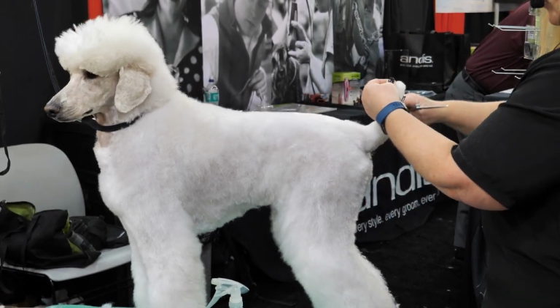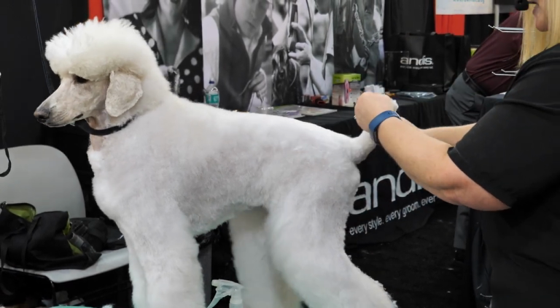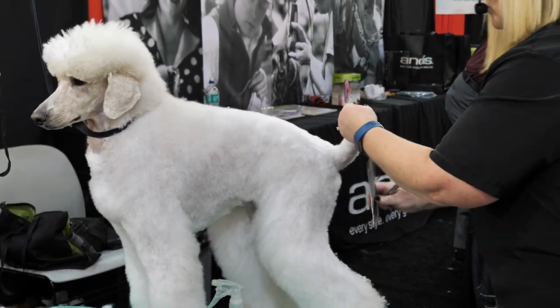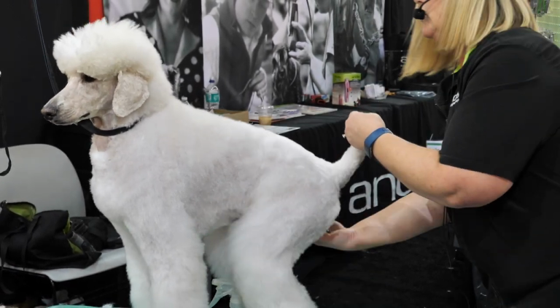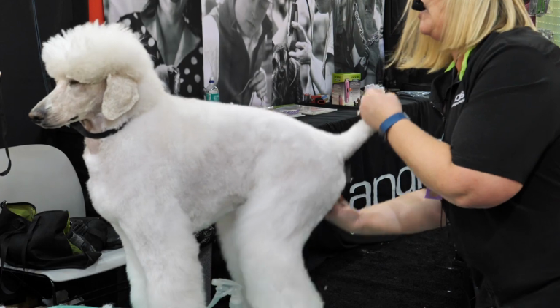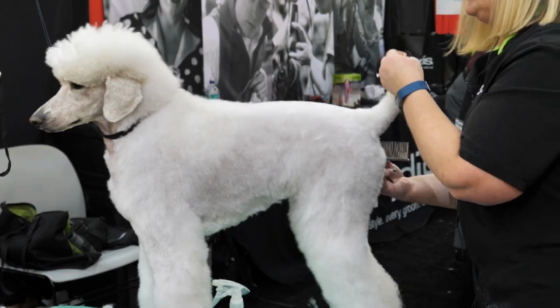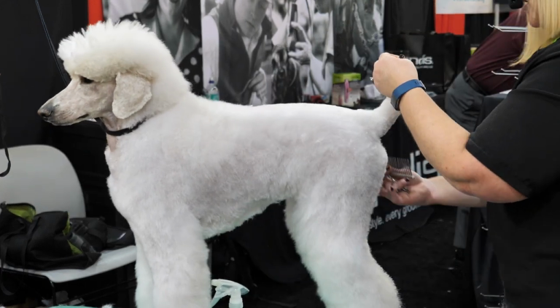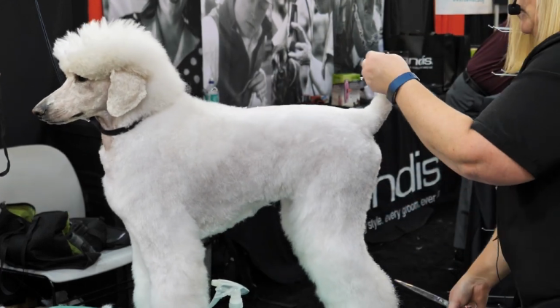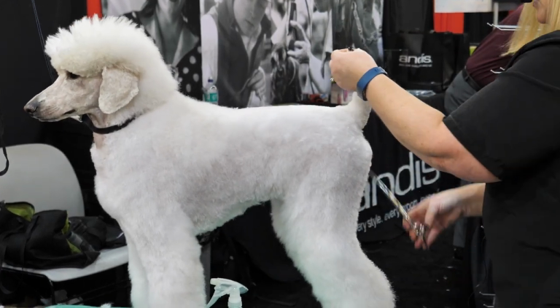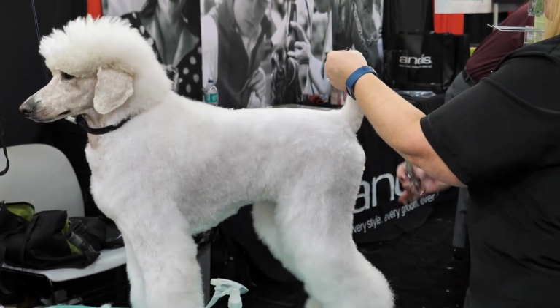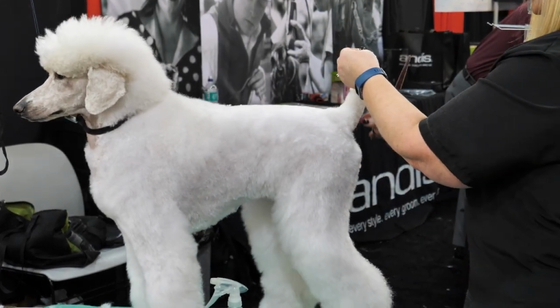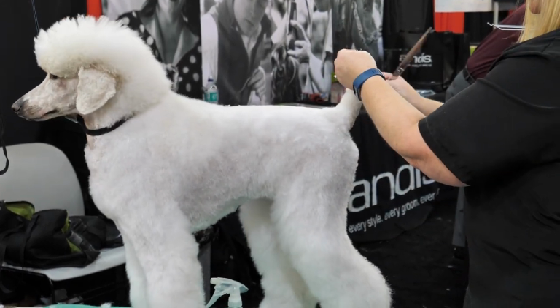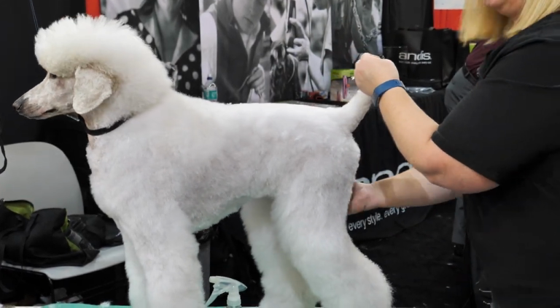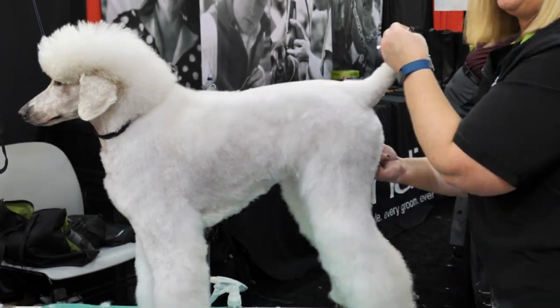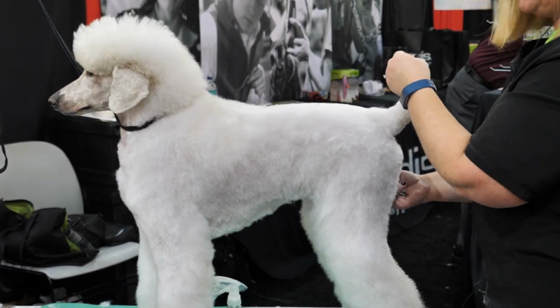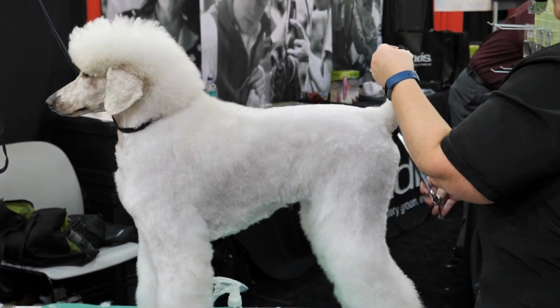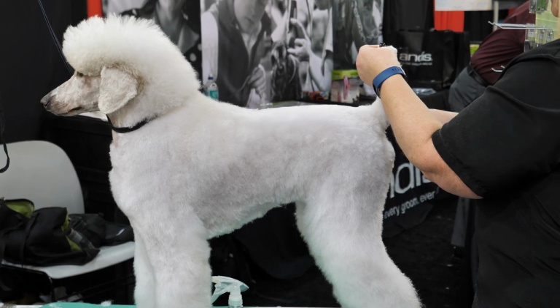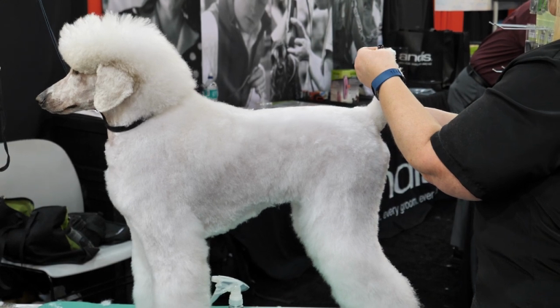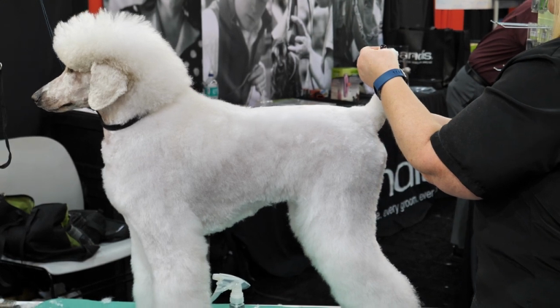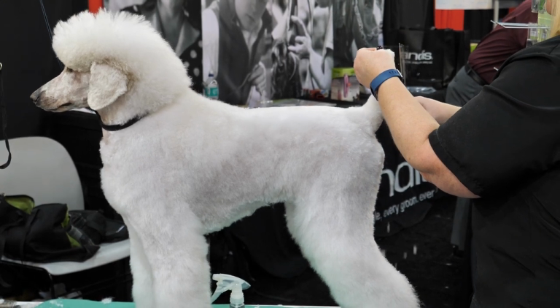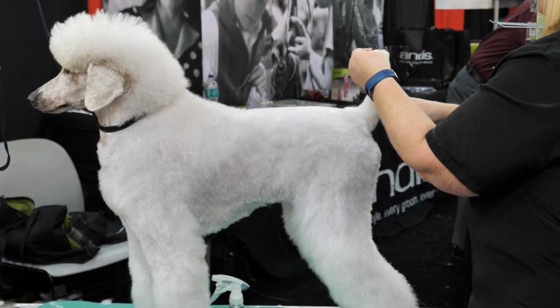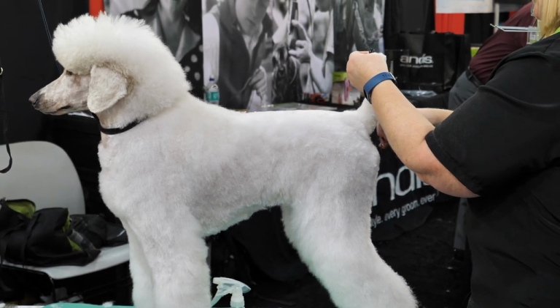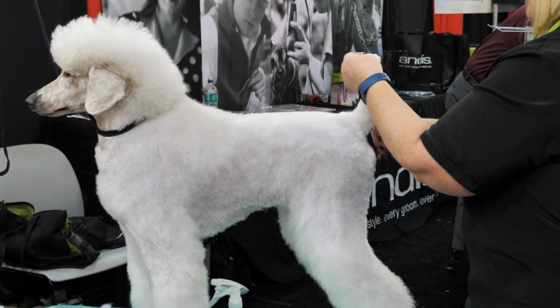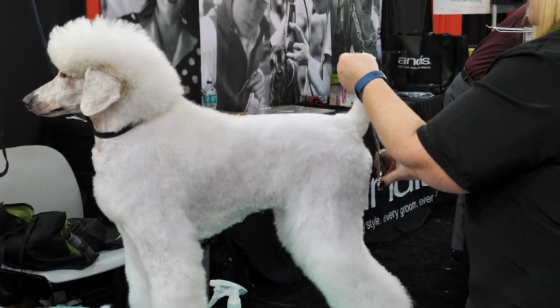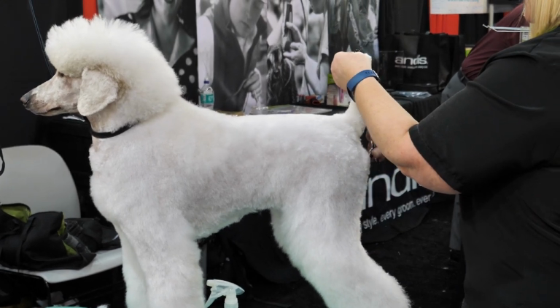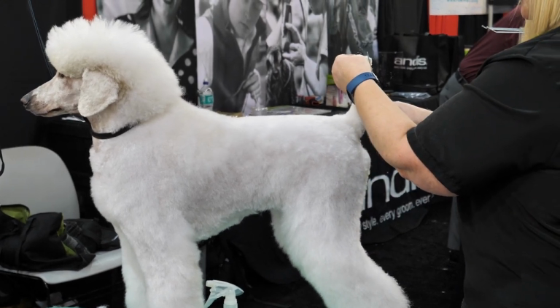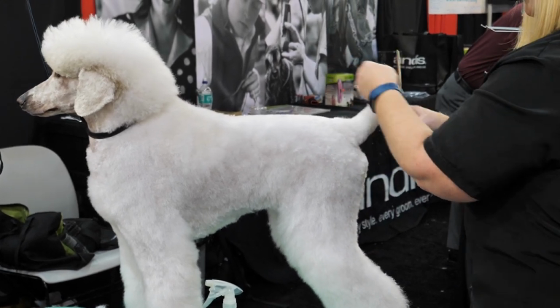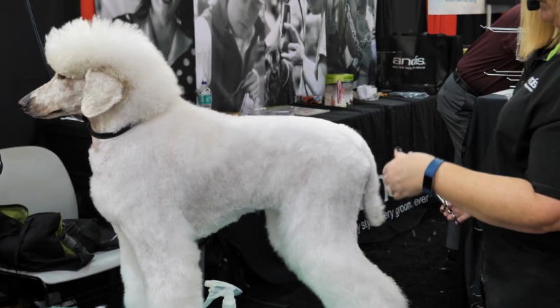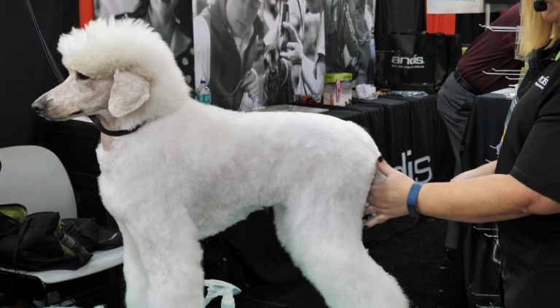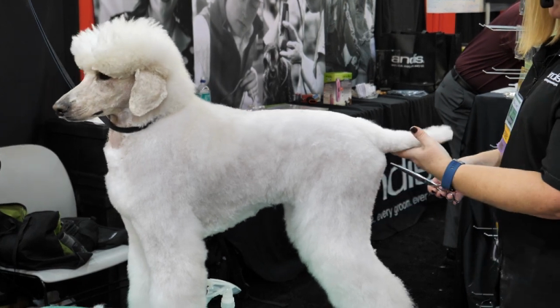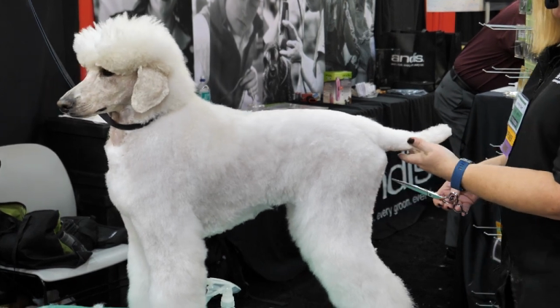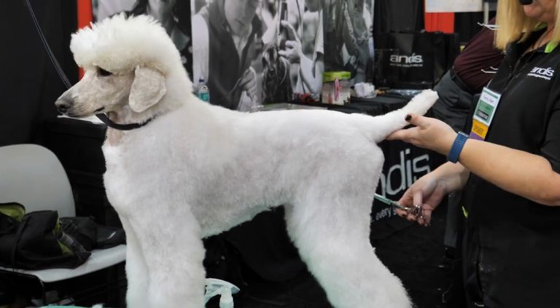Comb this down so you get all the underside off. I actually shaved up her tail a third of the way with a 7F blade yesterday.